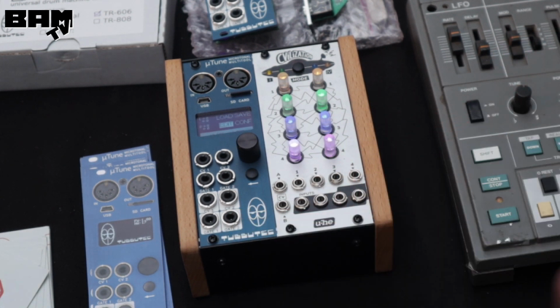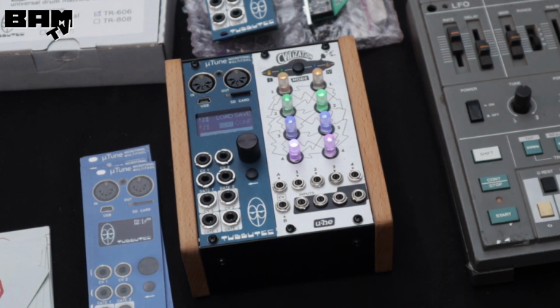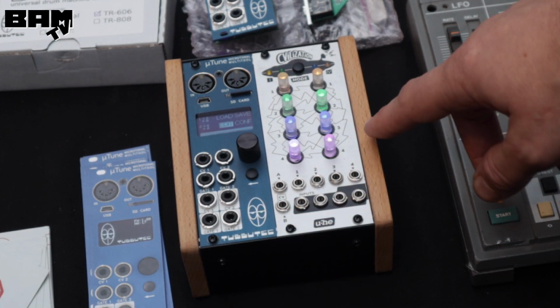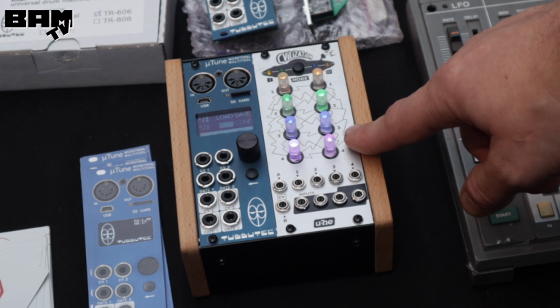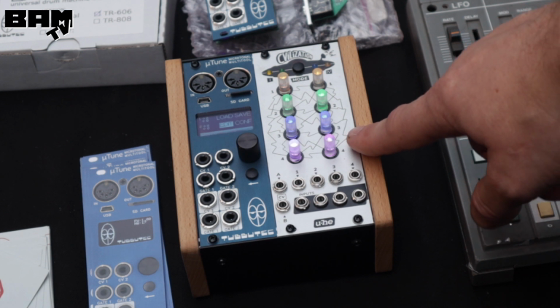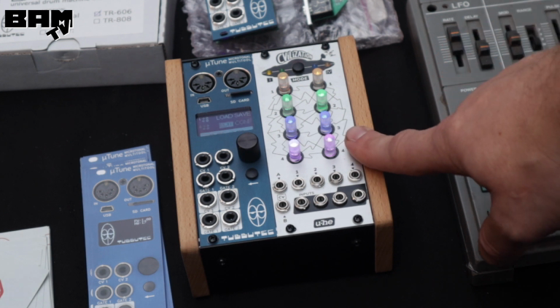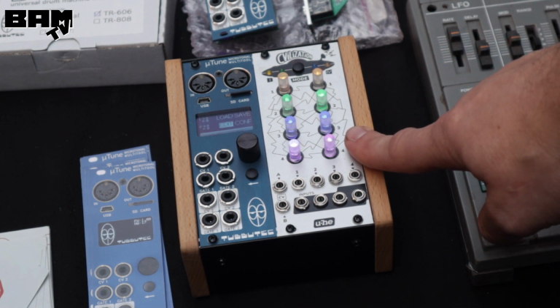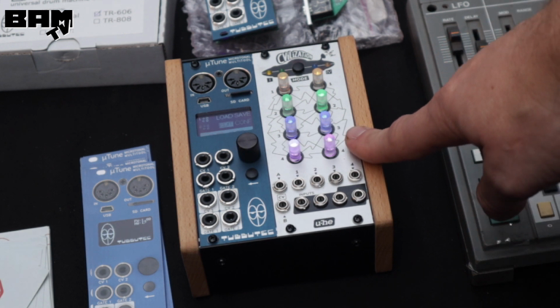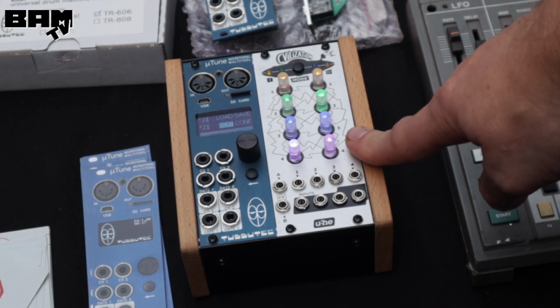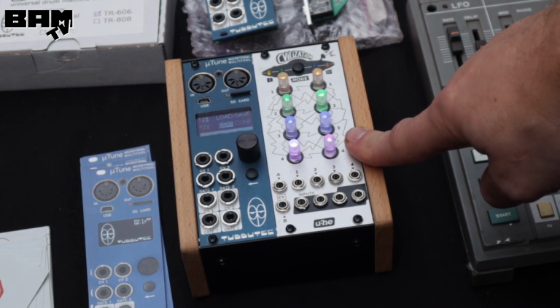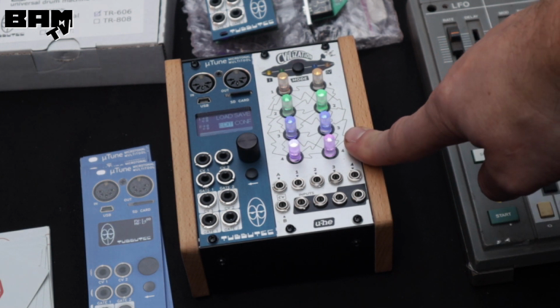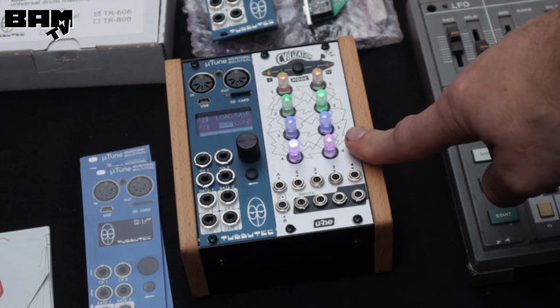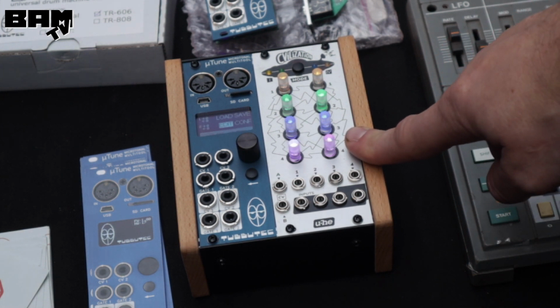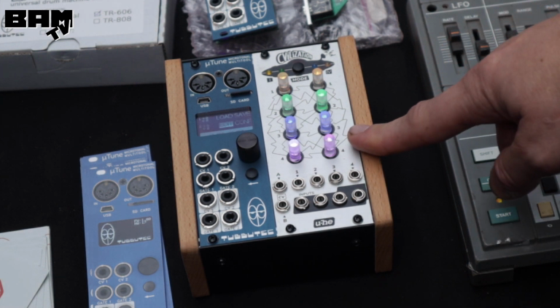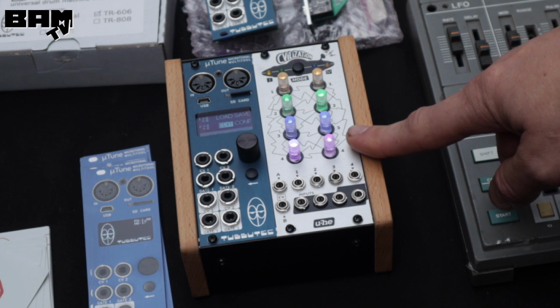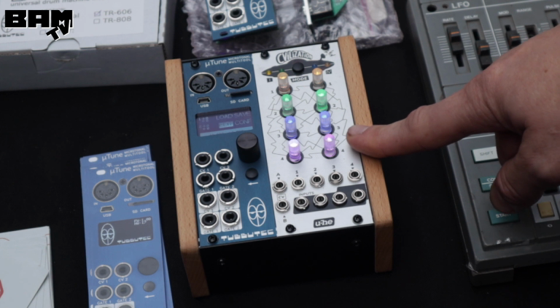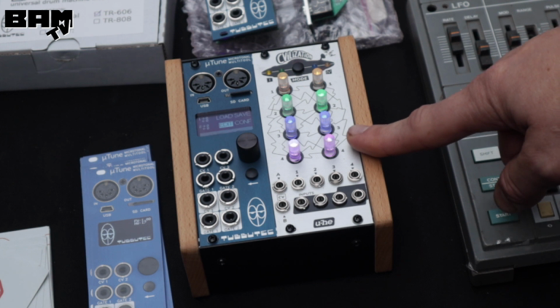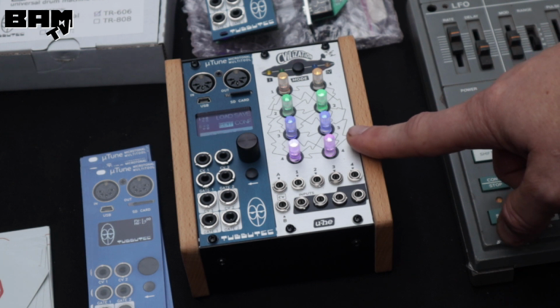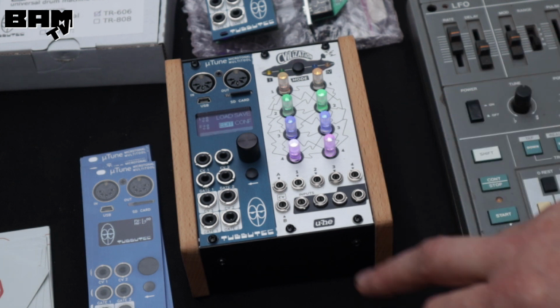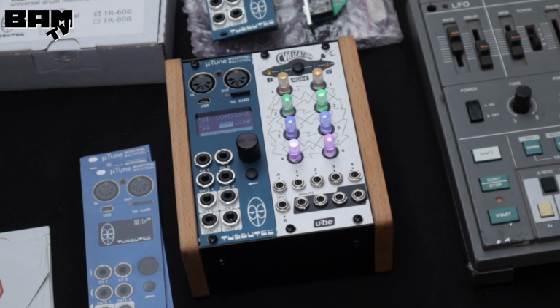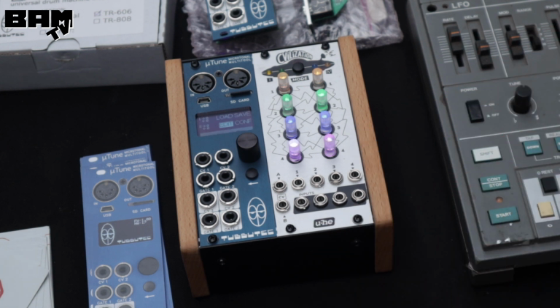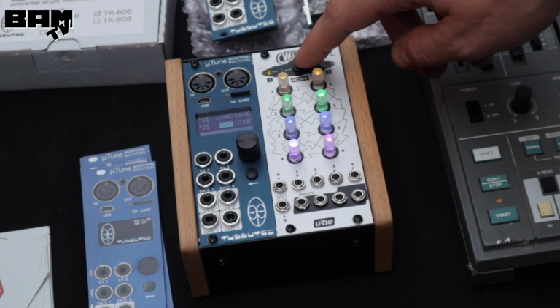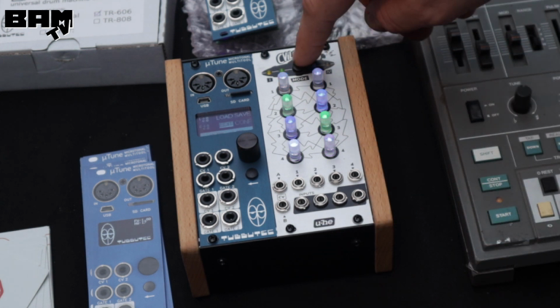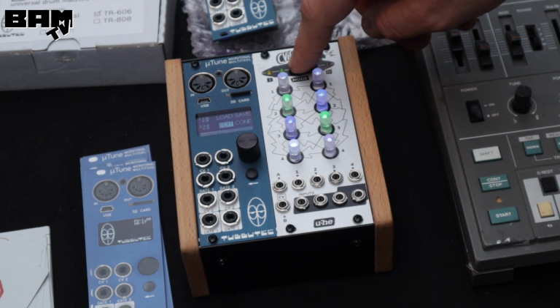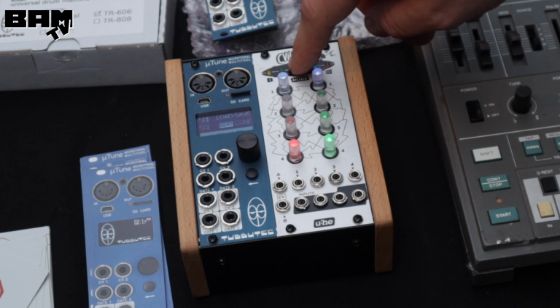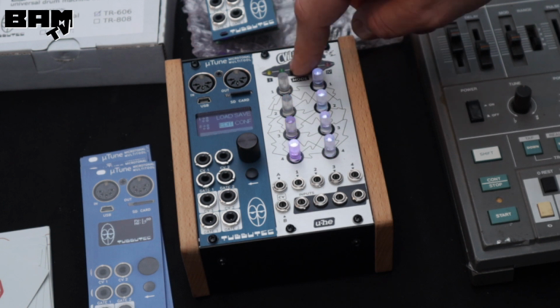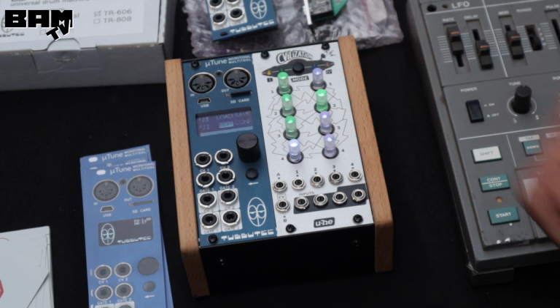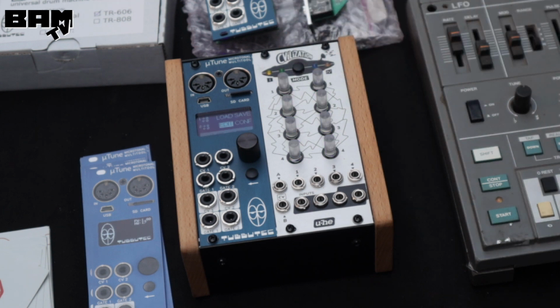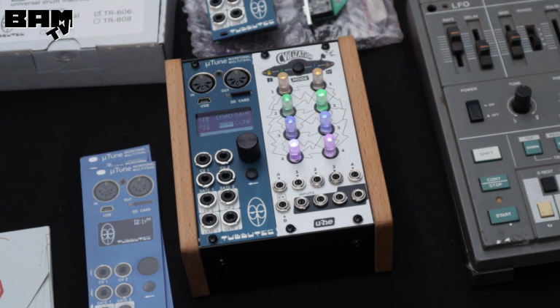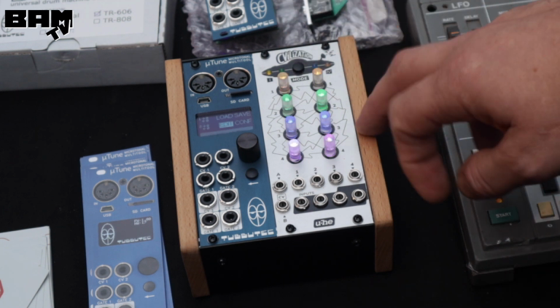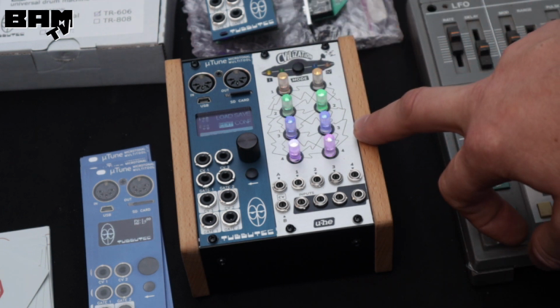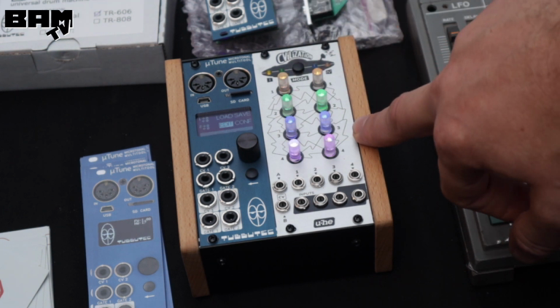I would also like to point out this prototype which is currently in production and will be available very soon — not by us, but by the company Yuhi. You should definitely be on the lookout for it because it's going to be a really great module.